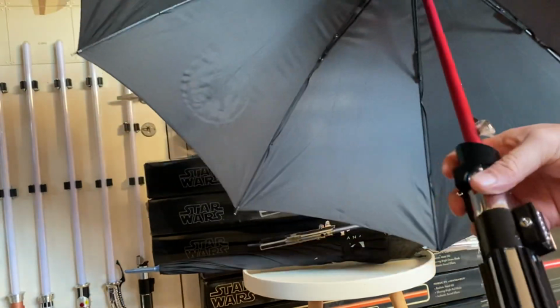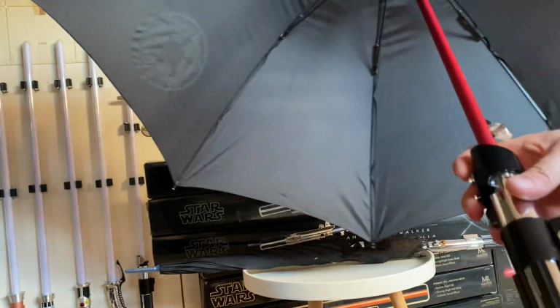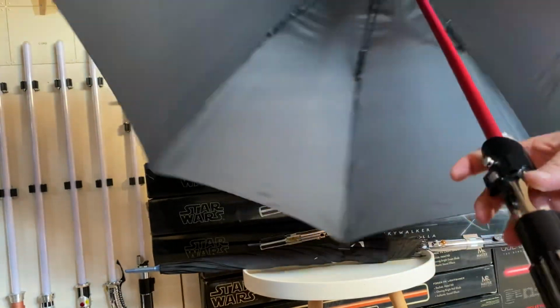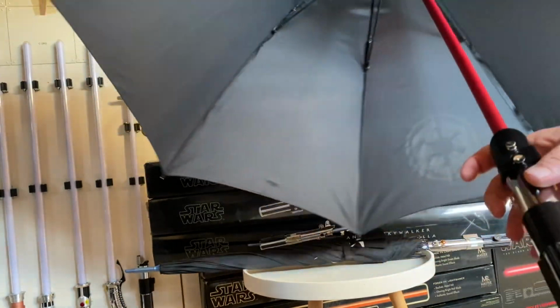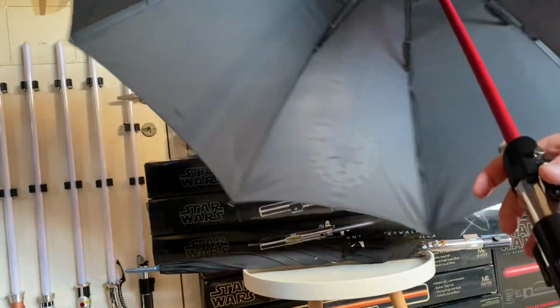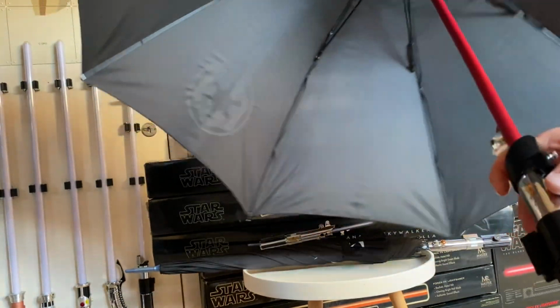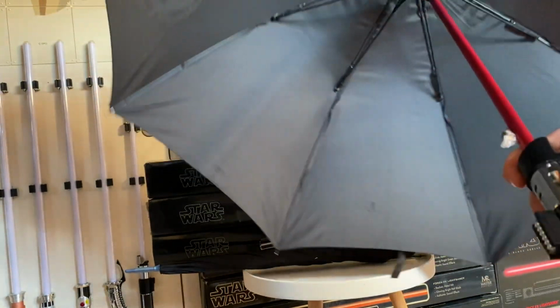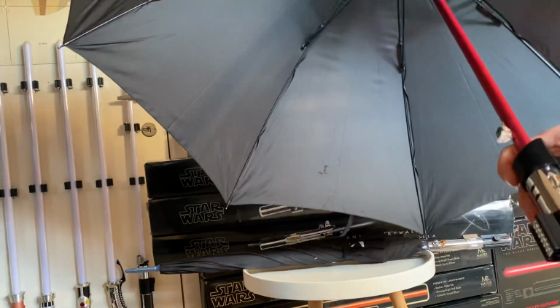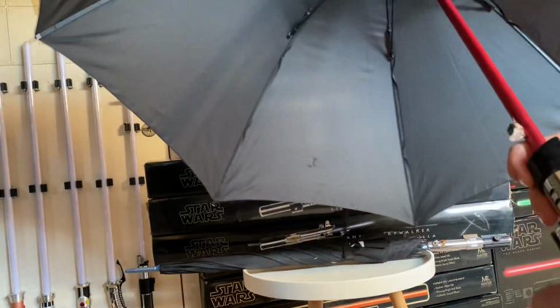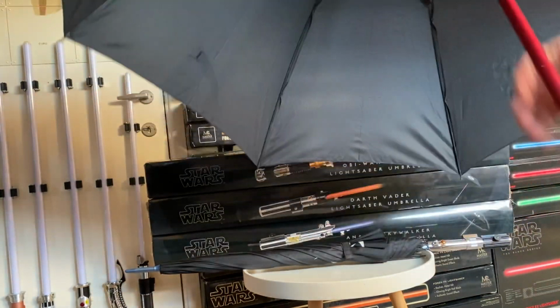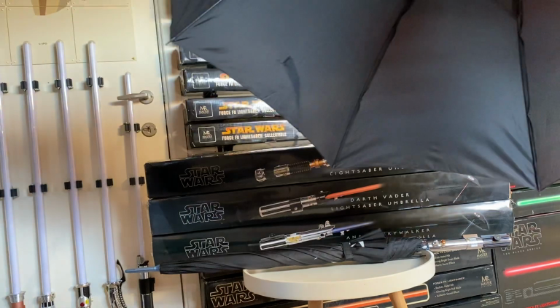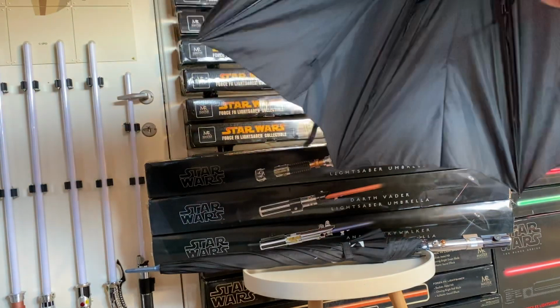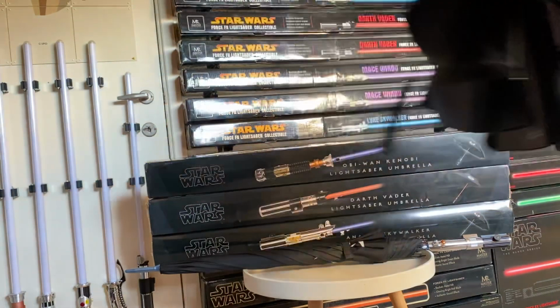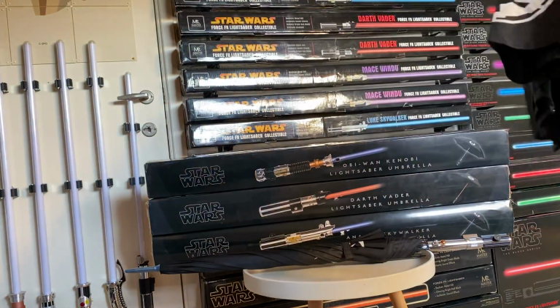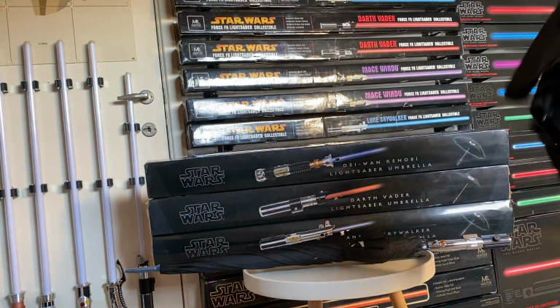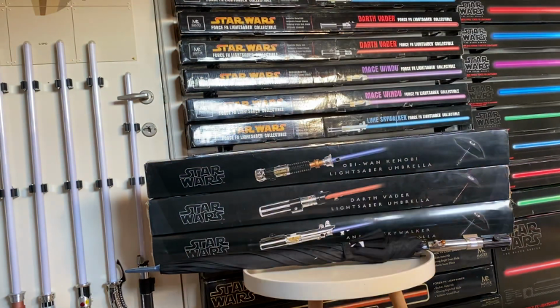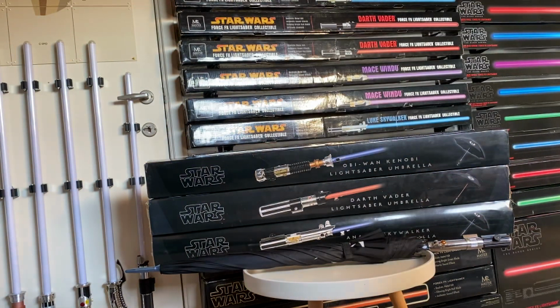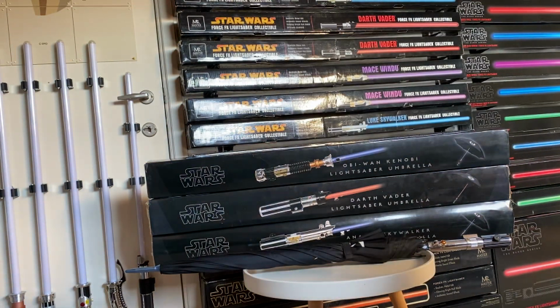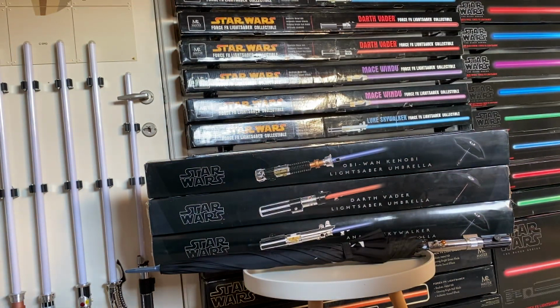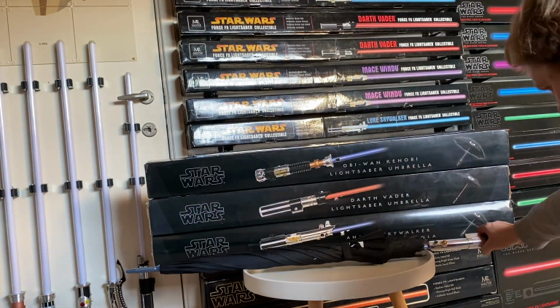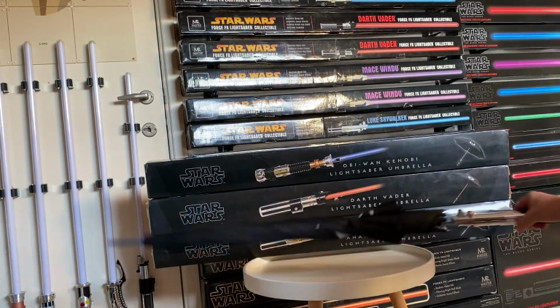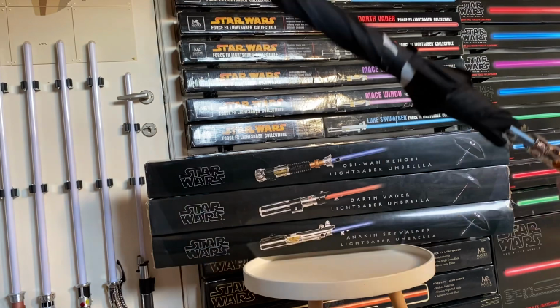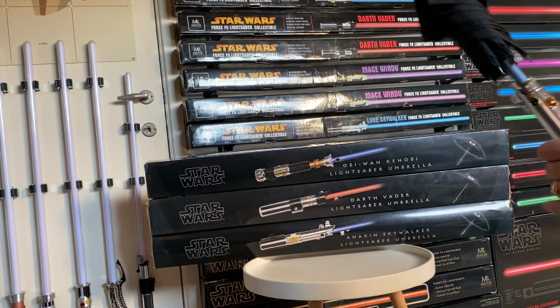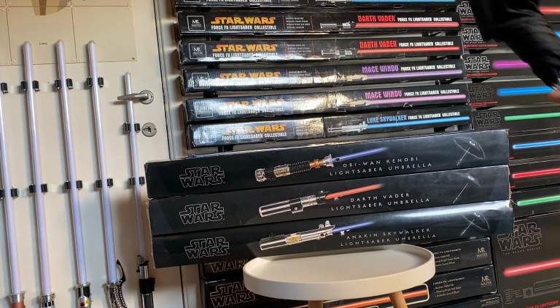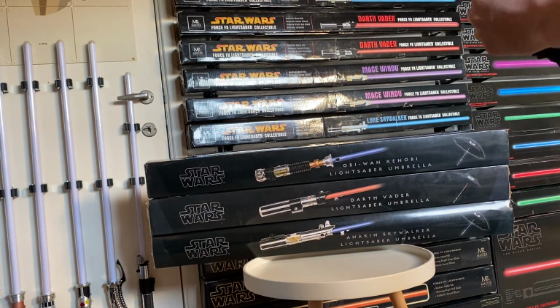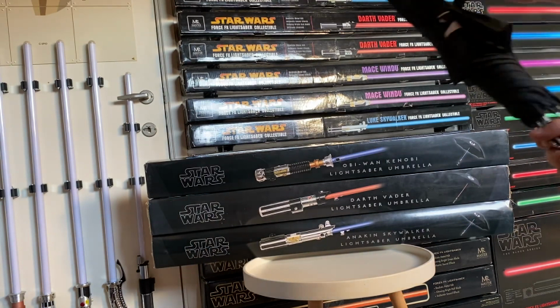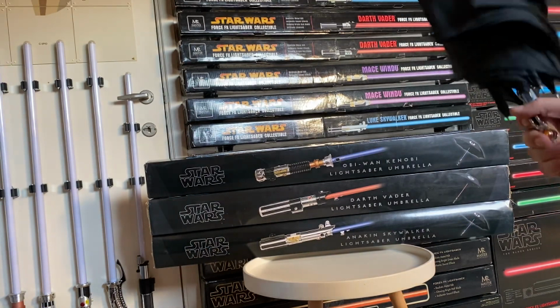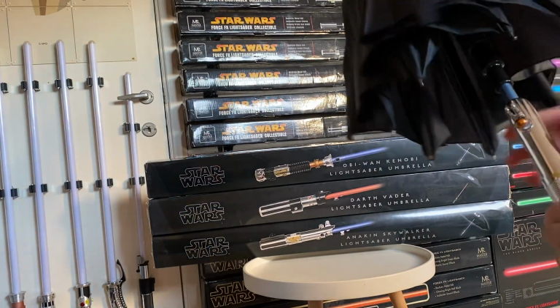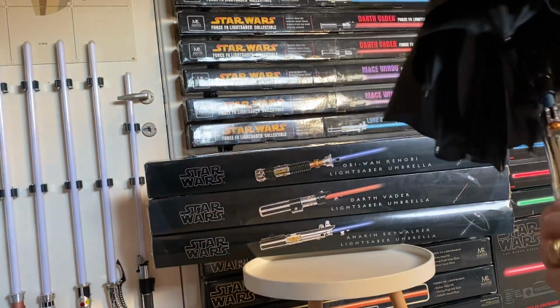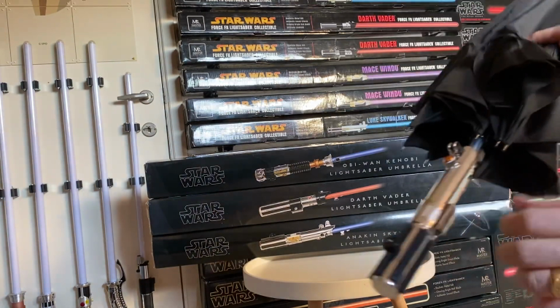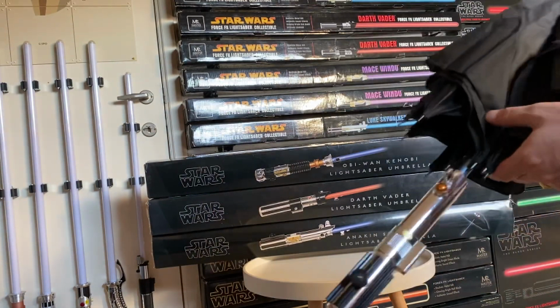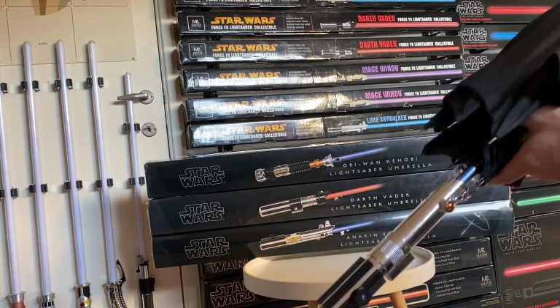These actually don't light up — they just have the color of the lightsaber already on the shaft of the umbrella. I know there are a couple of lightsaber umbrellas available that do light up, but they don't have these detailed hilts on them.